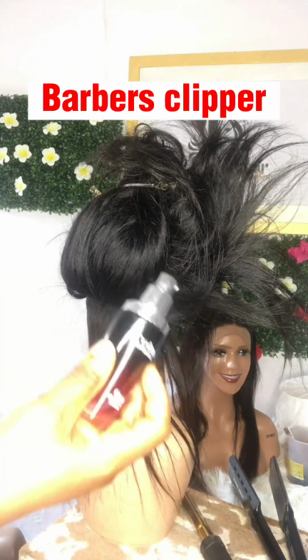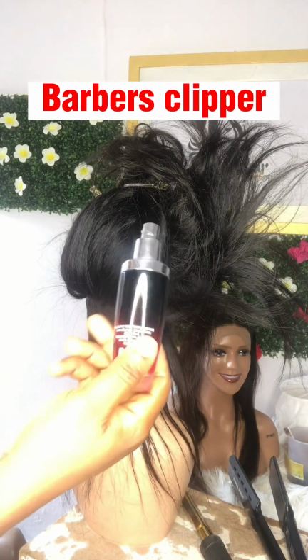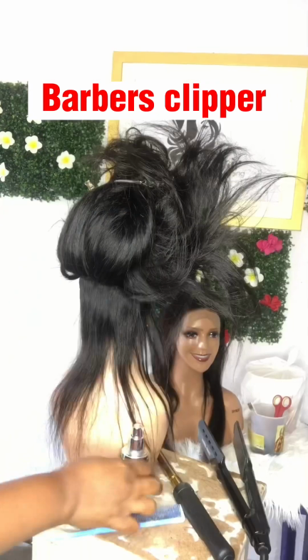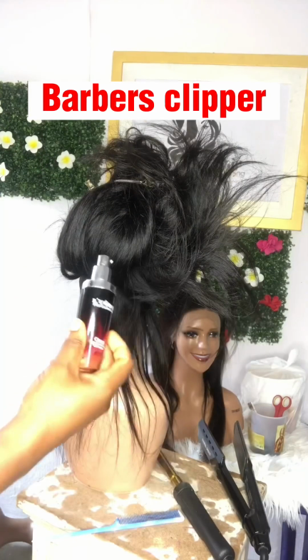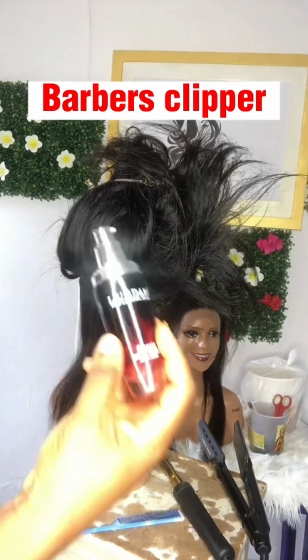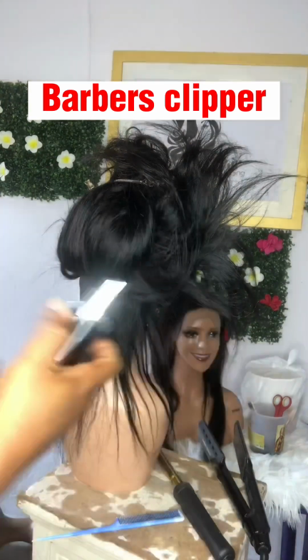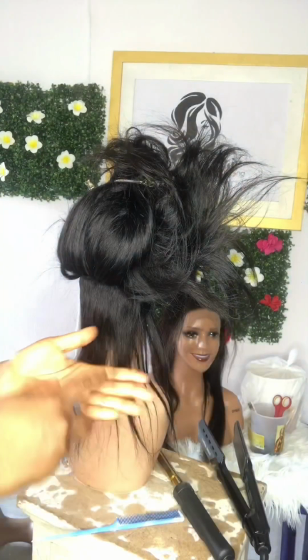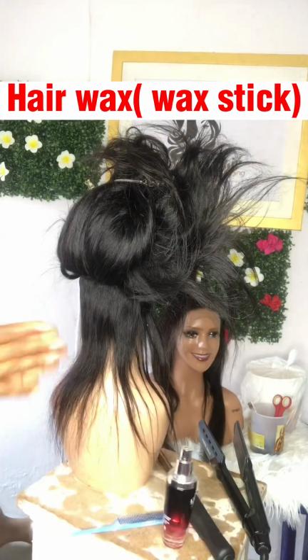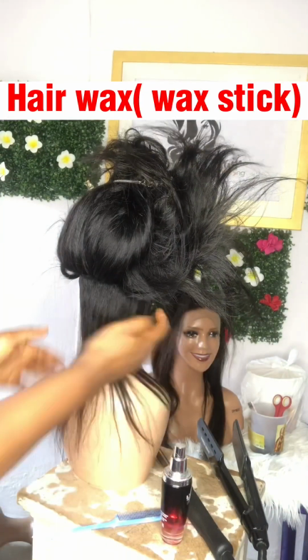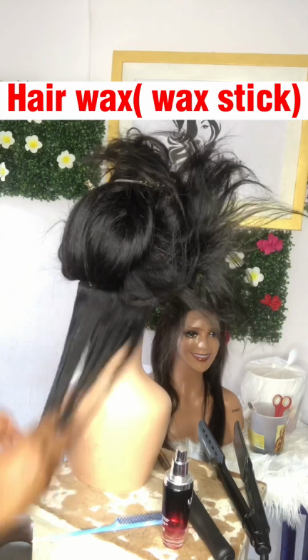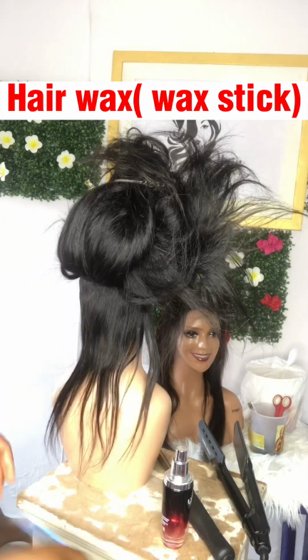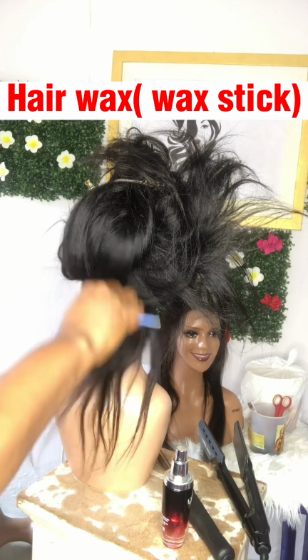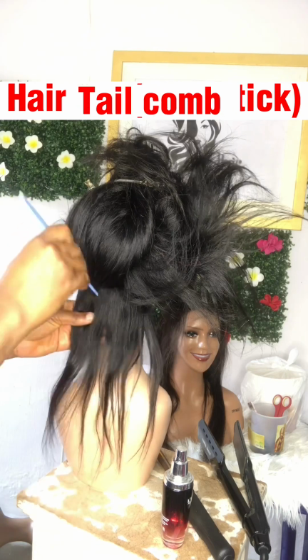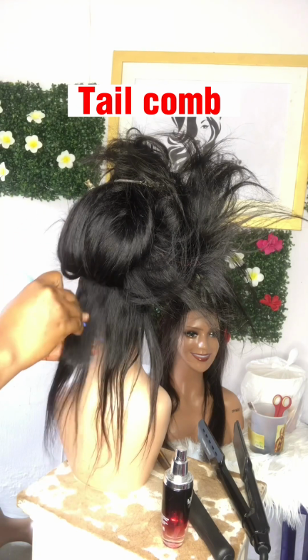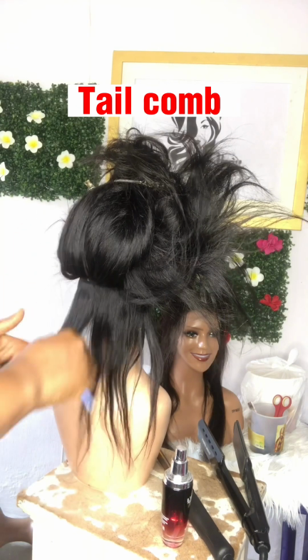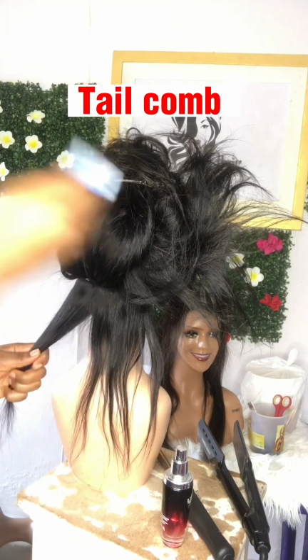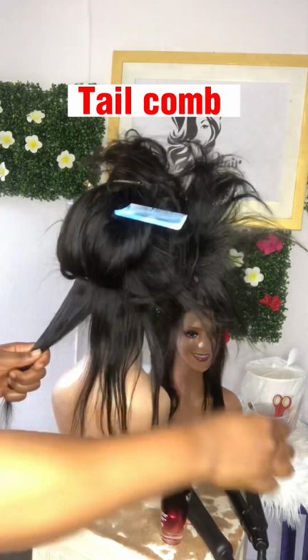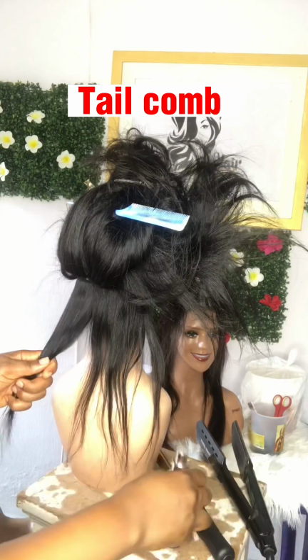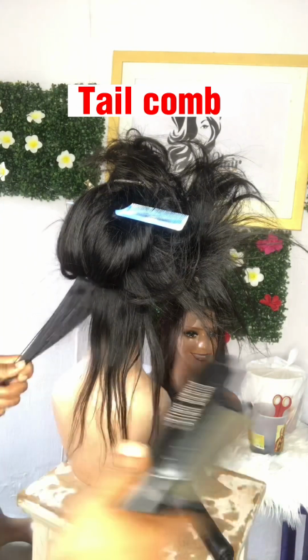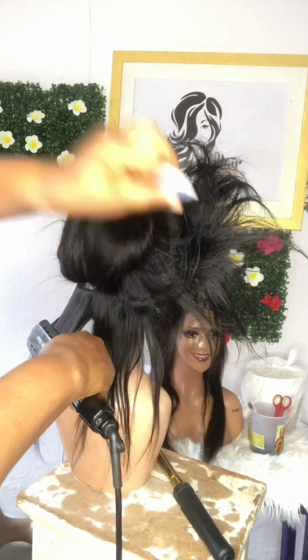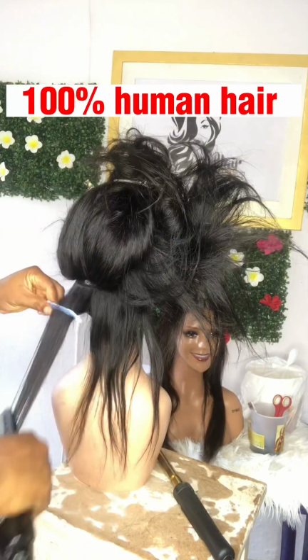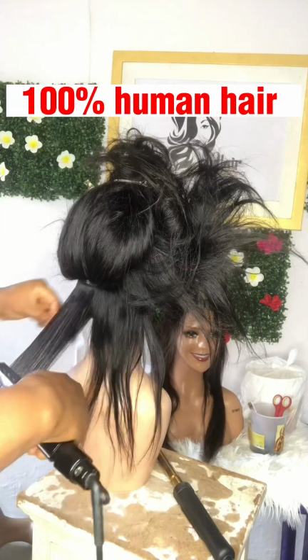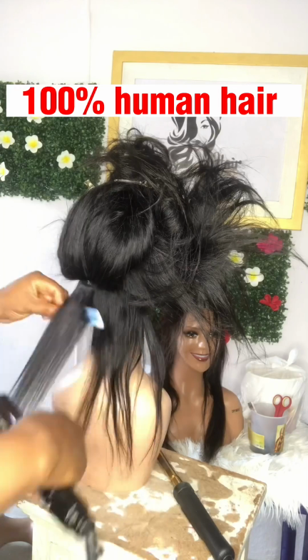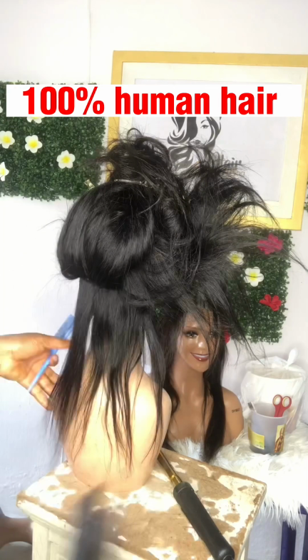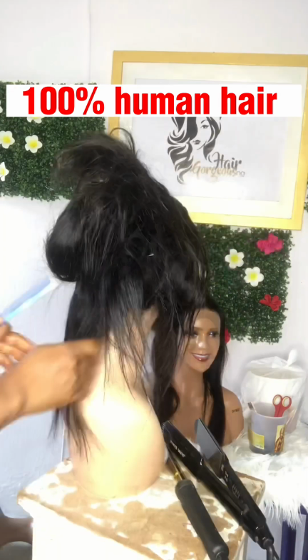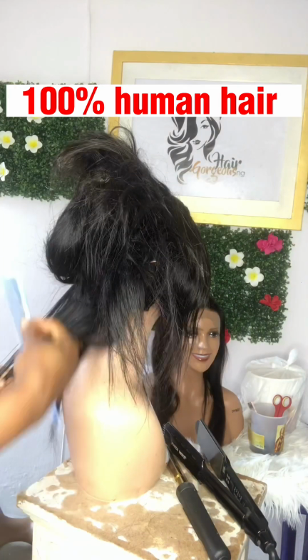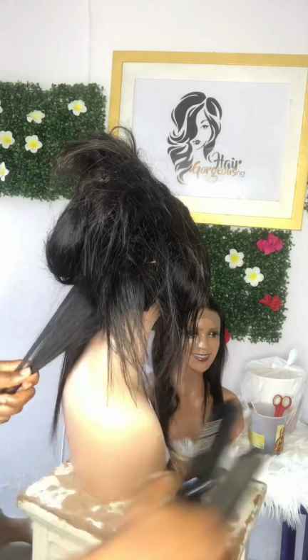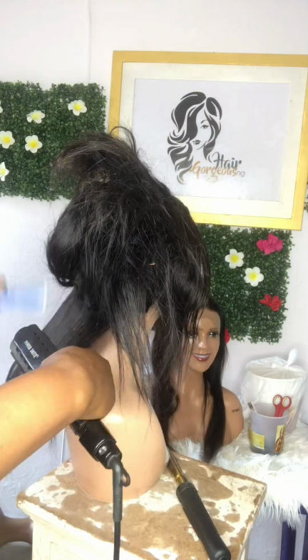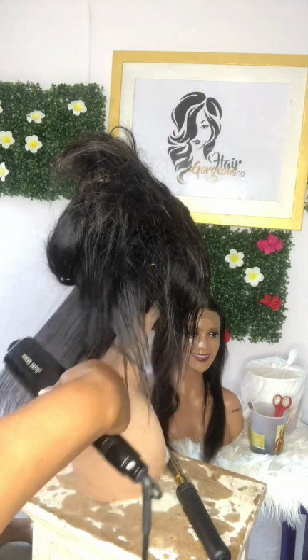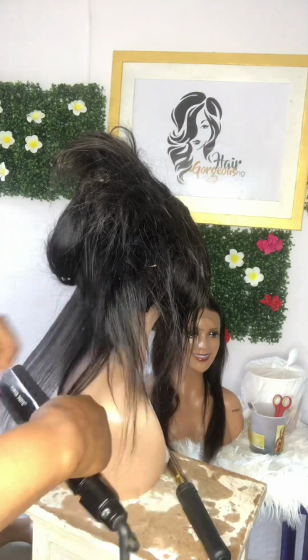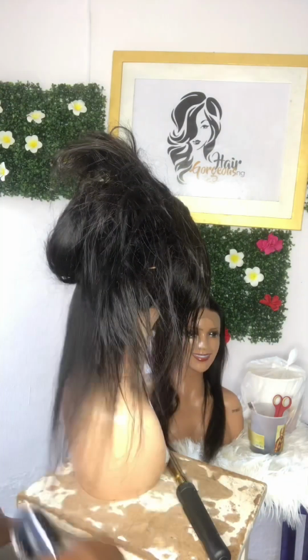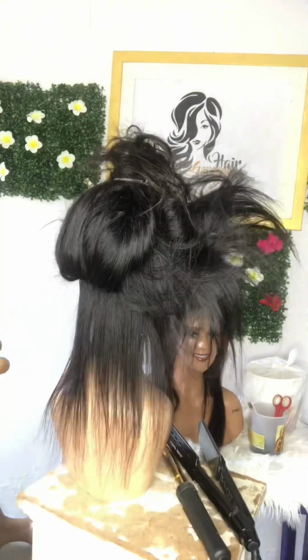The things you need are argan oil, your stretcher, your flat iron — your stretcher is your flat iron — your hot comb, your wax, and your tail comb. Now these are very important while doing this practice.